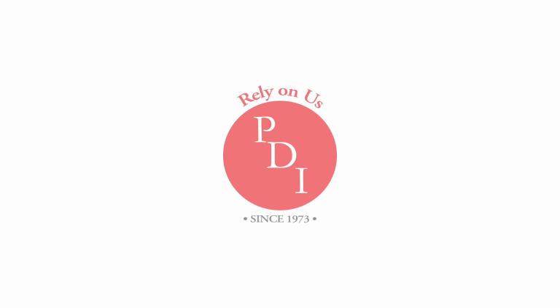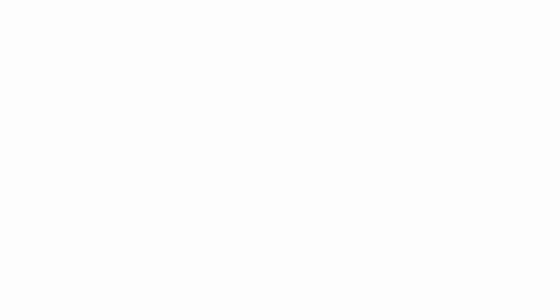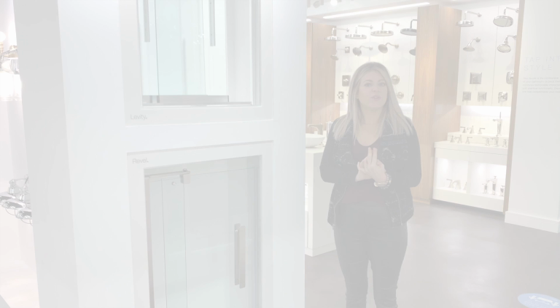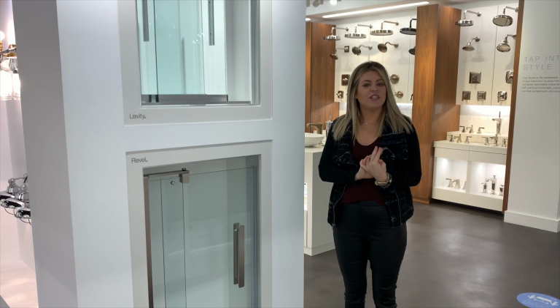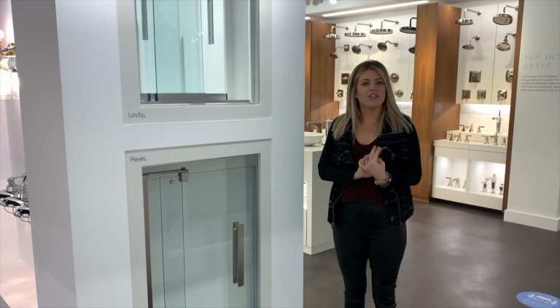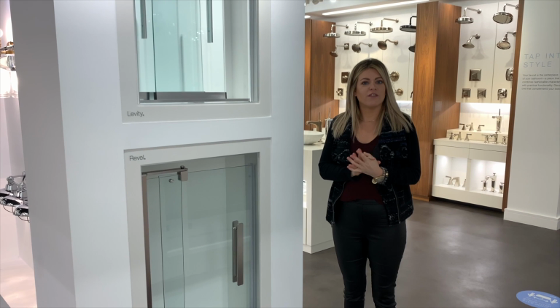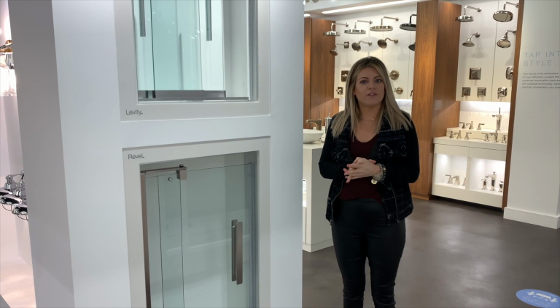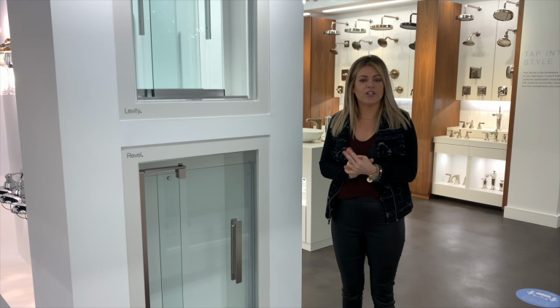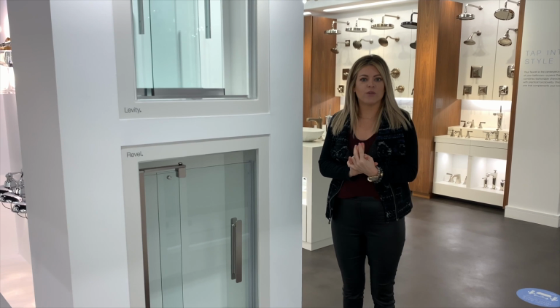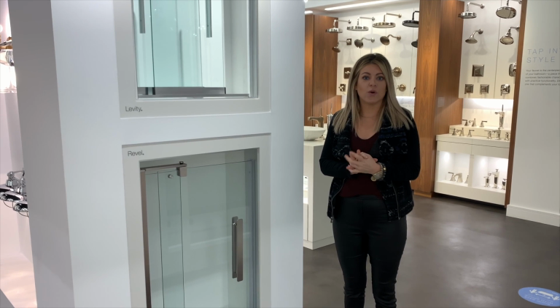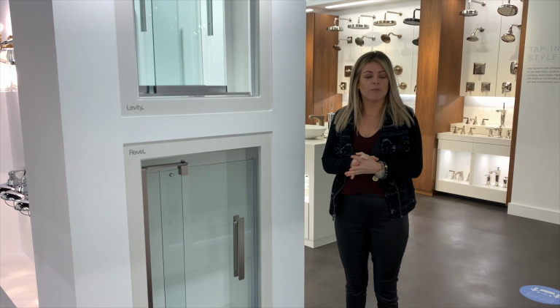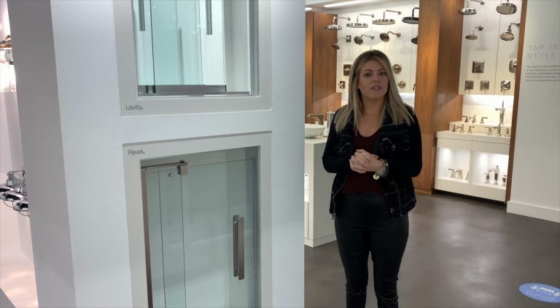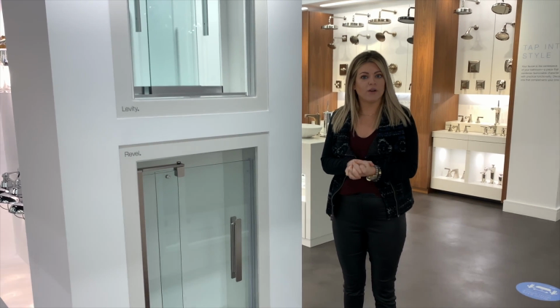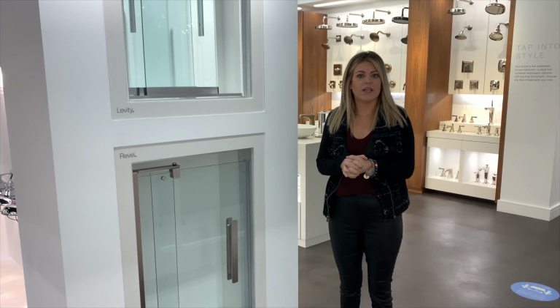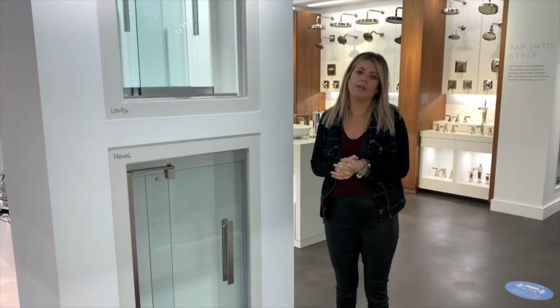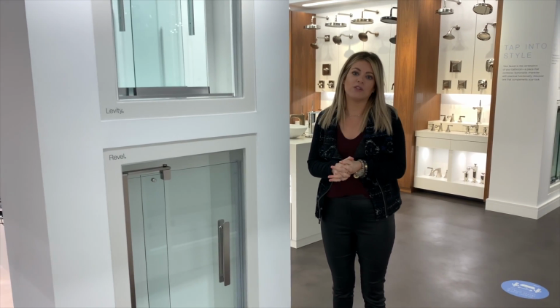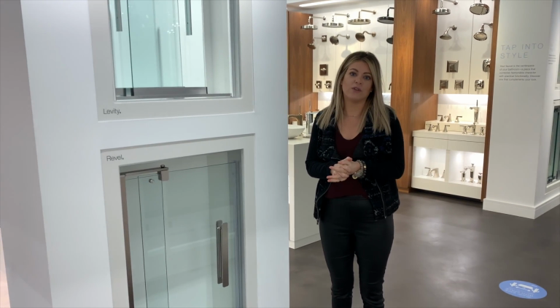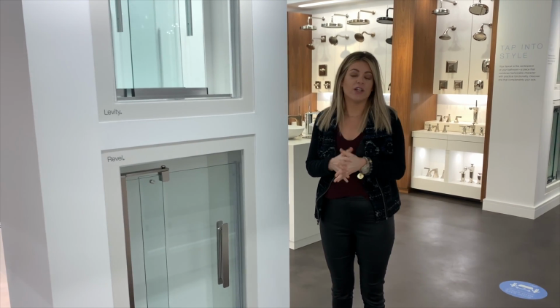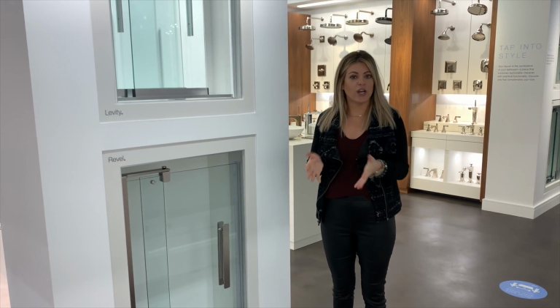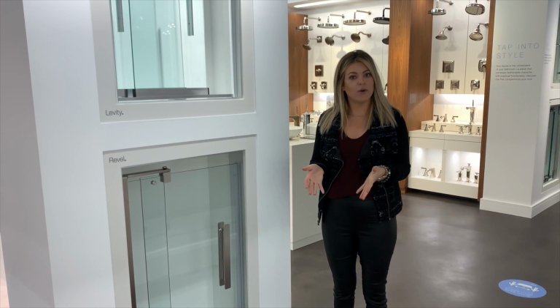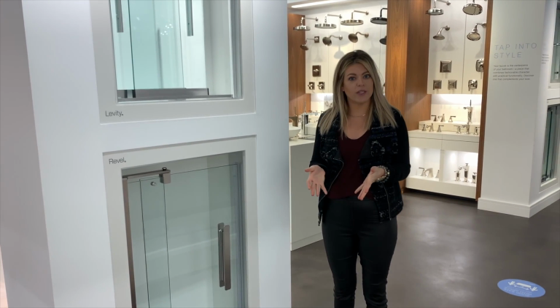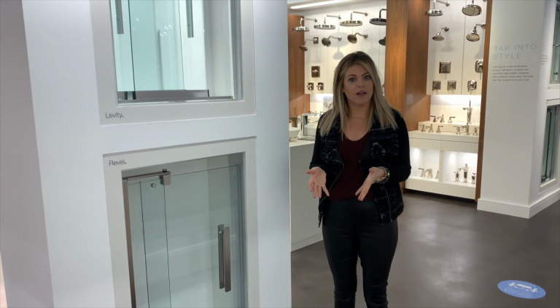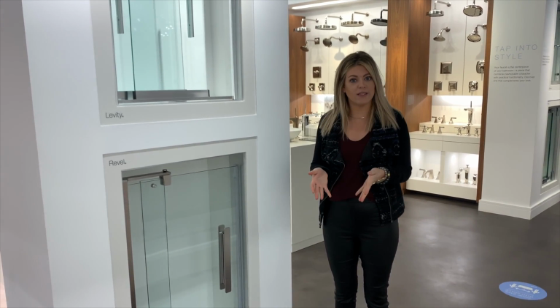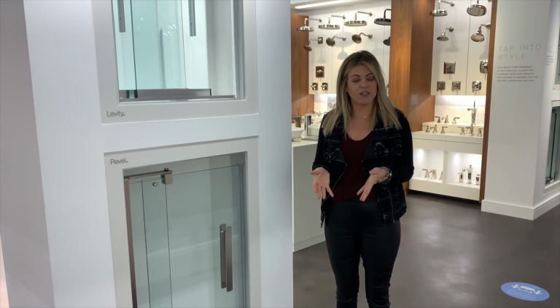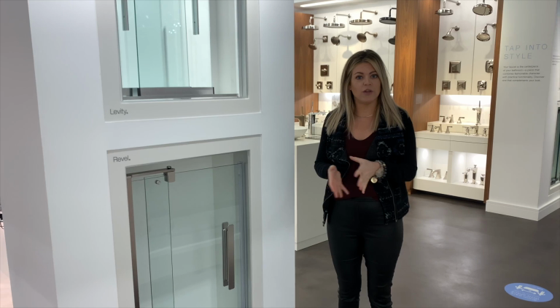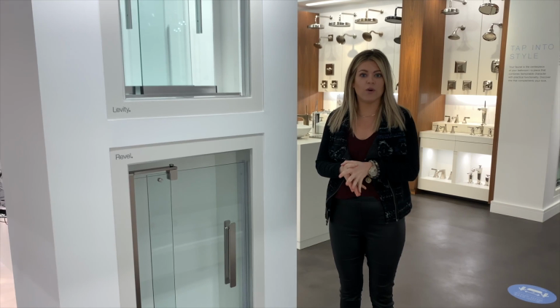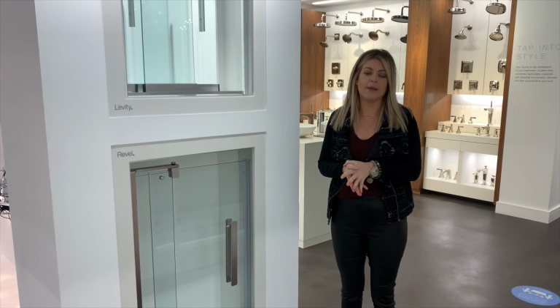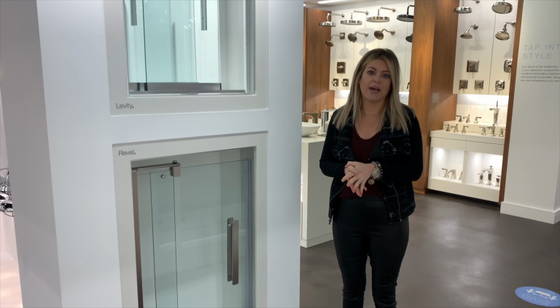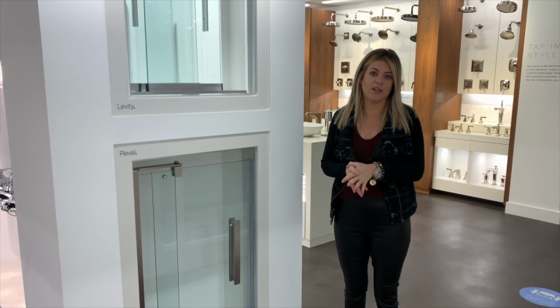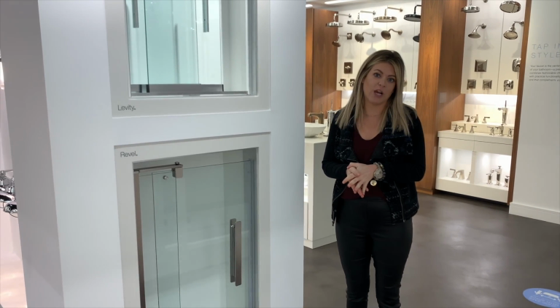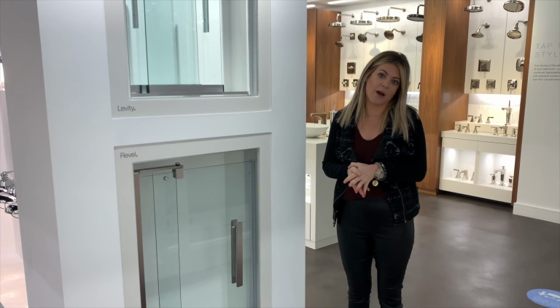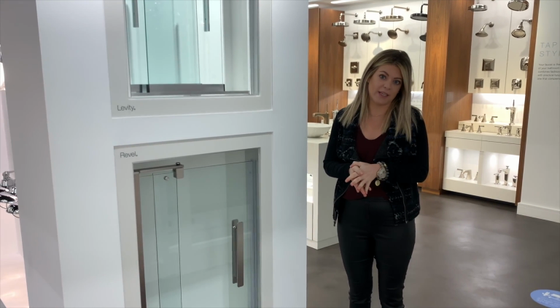Kohler features several different shower door options and models that can be installed on a shower-only installation or in a bathtub-shower combination.